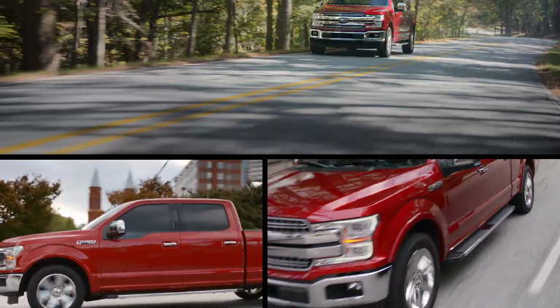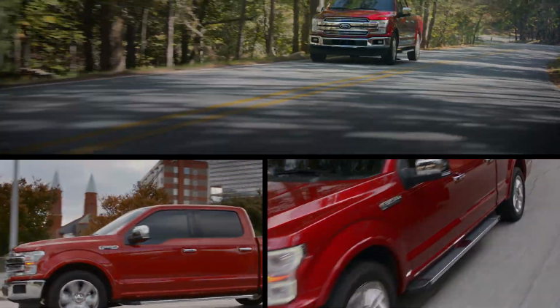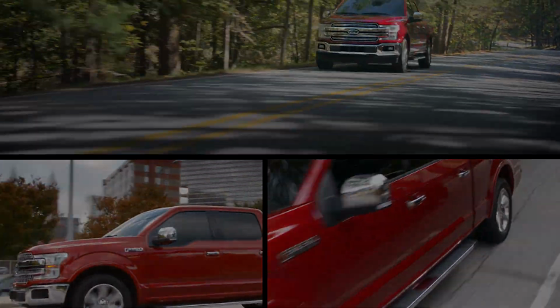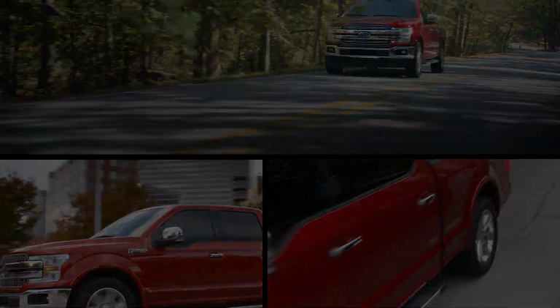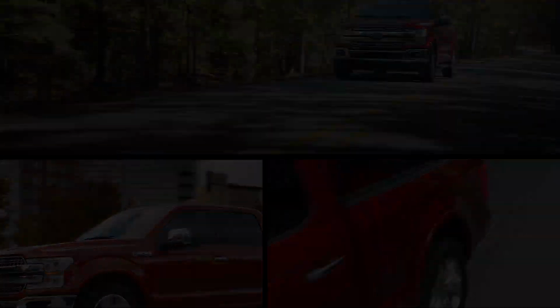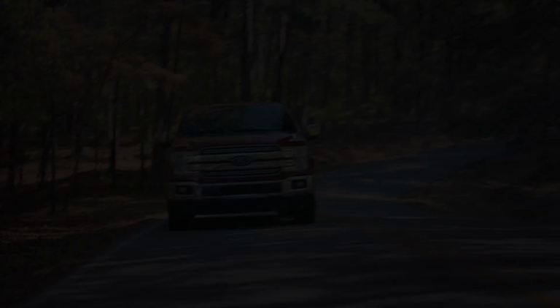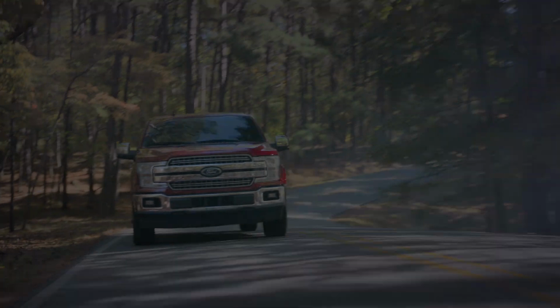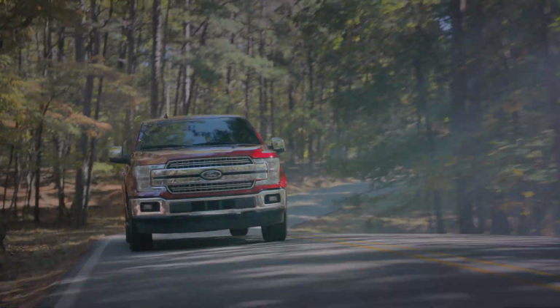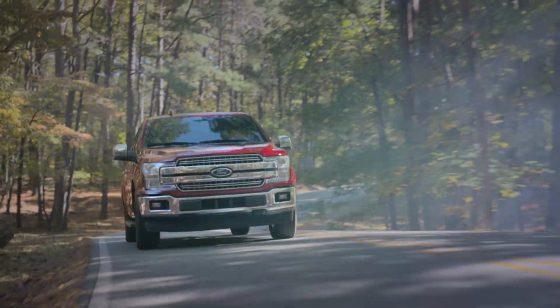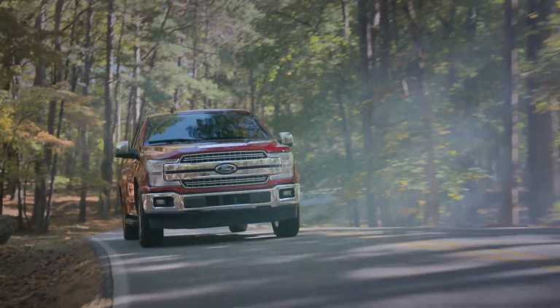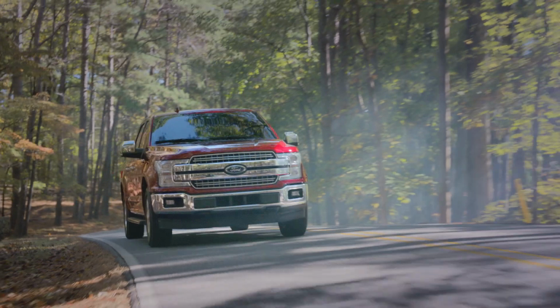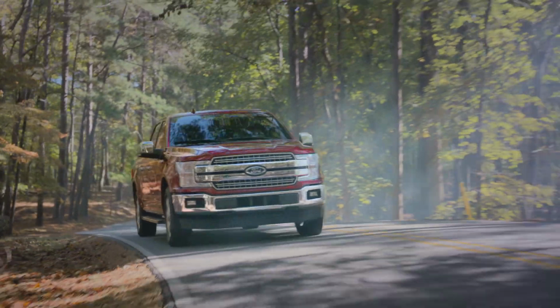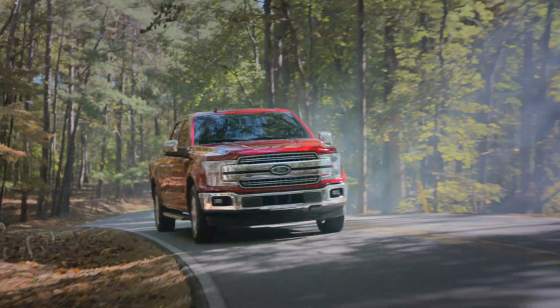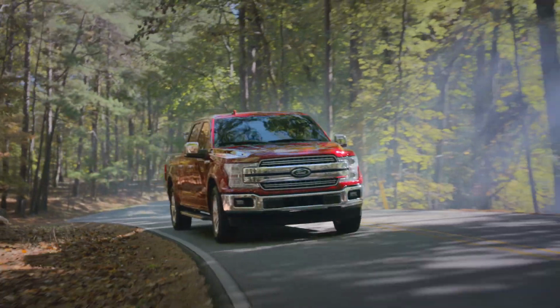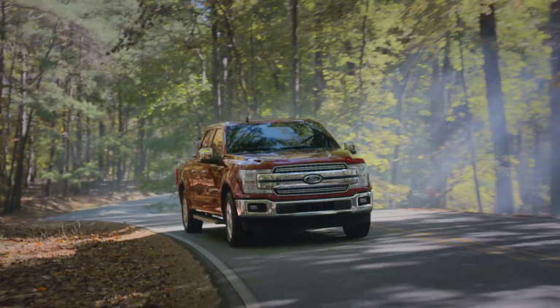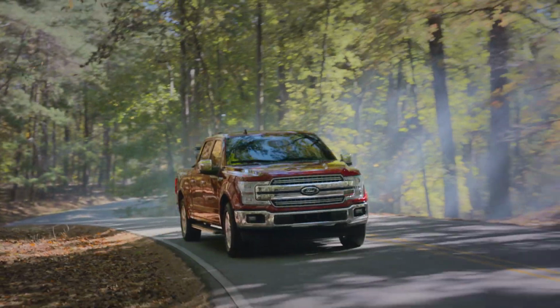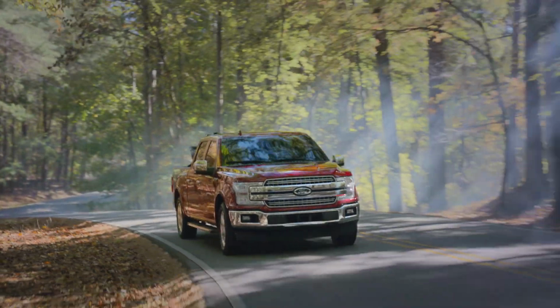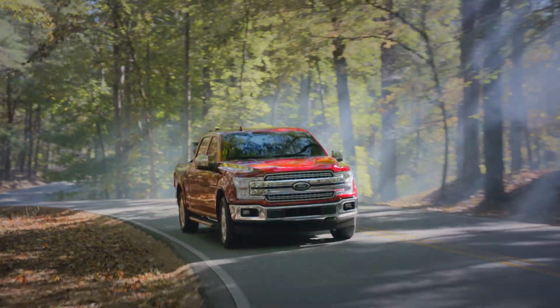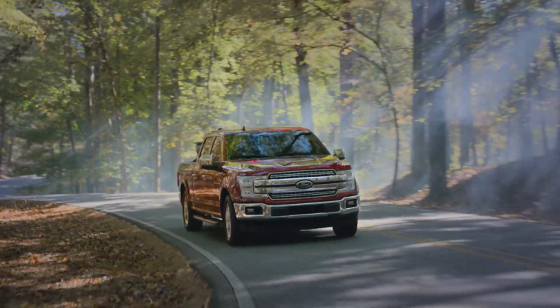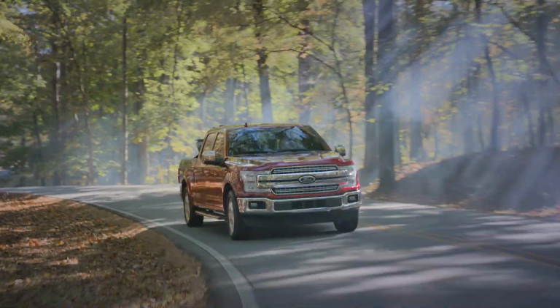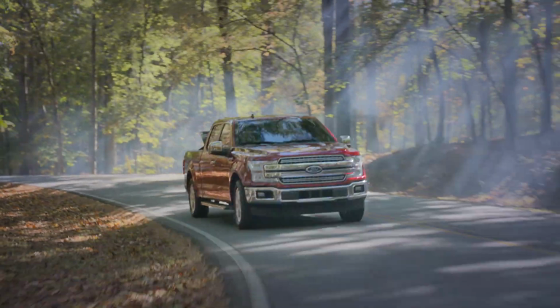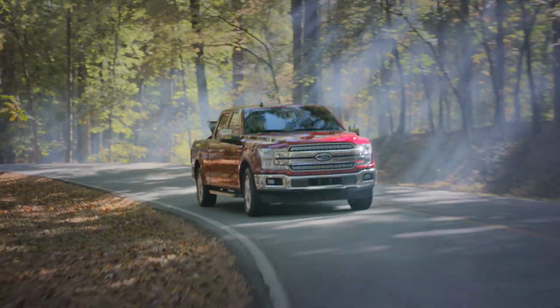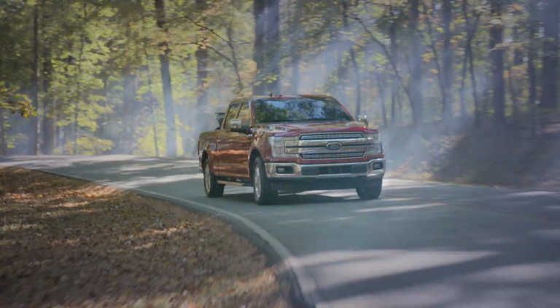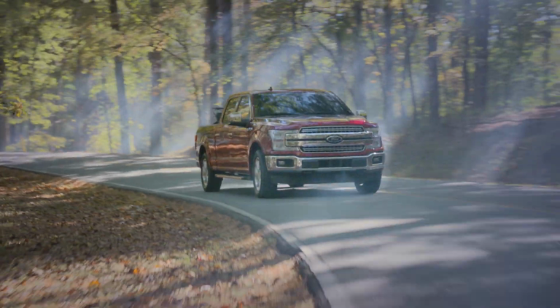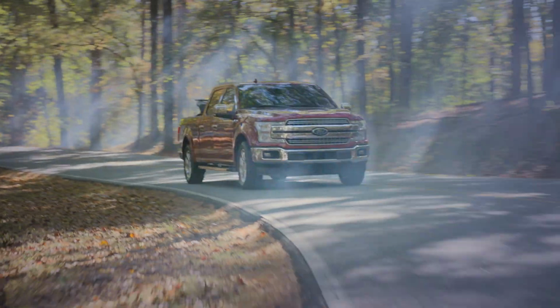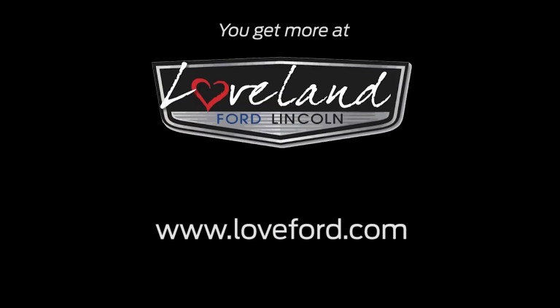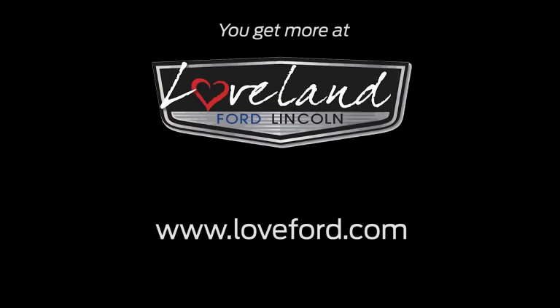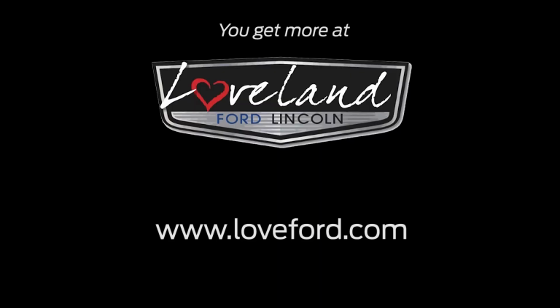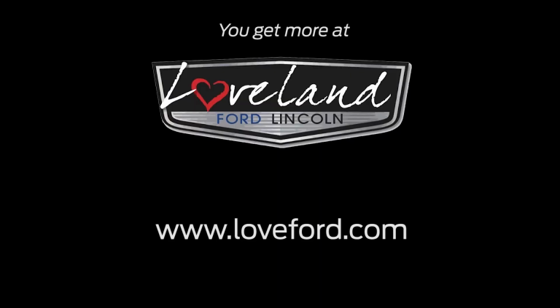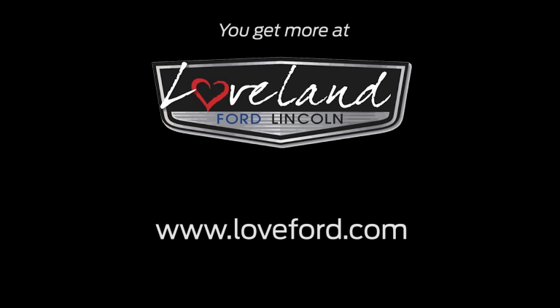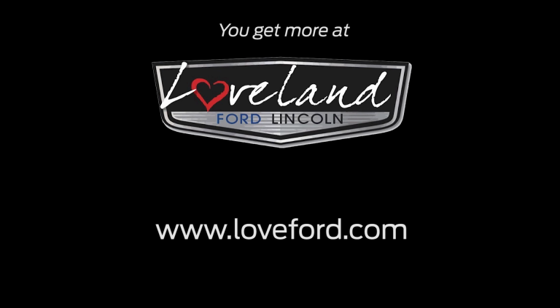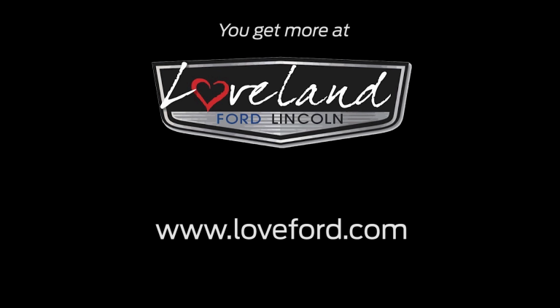With its unsurpassed fuel economy ratings for a light-duty pickup, get the most out of every gallon. Because you get more at Loveland Ford.